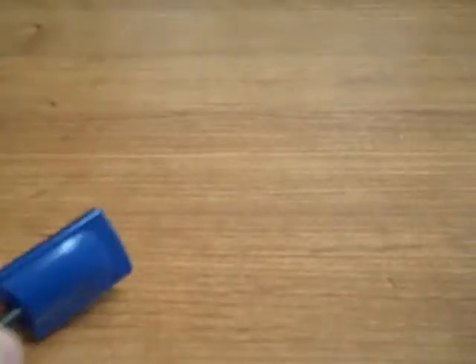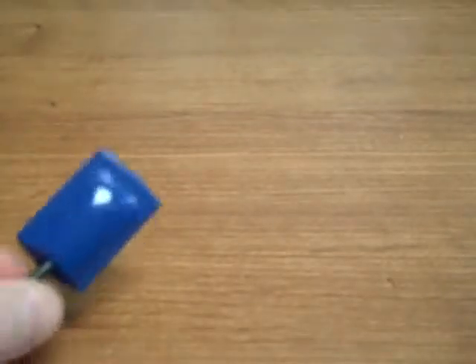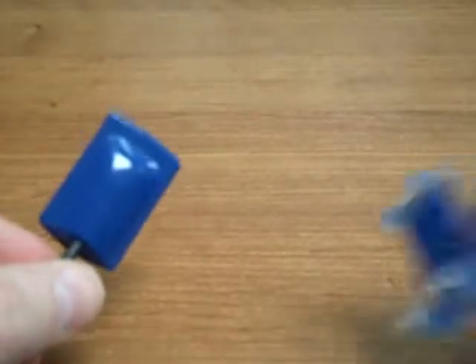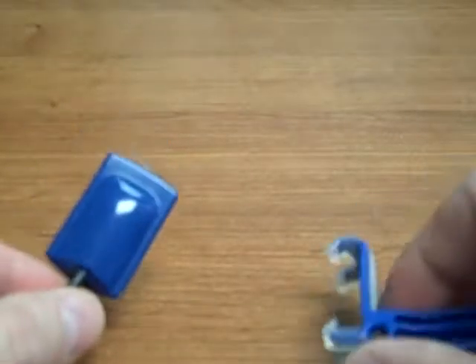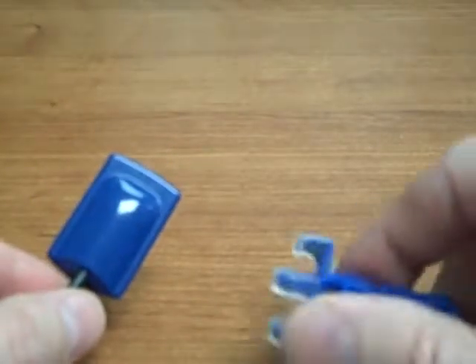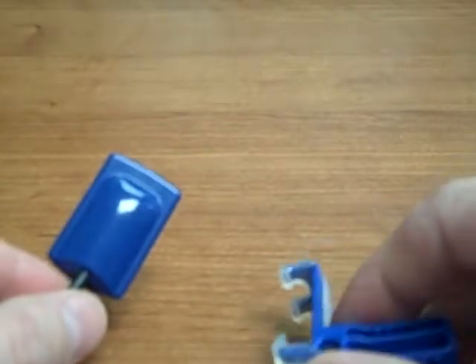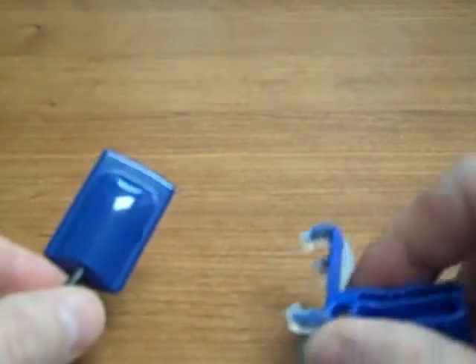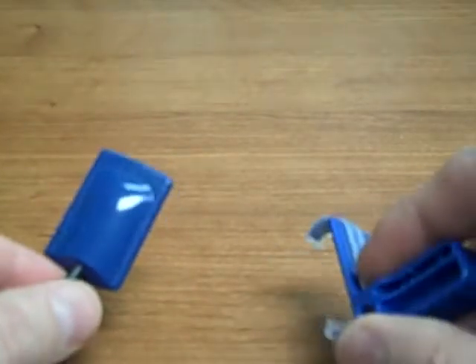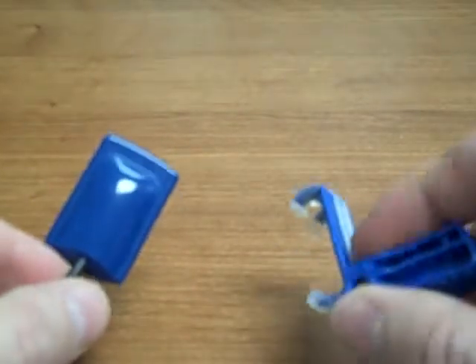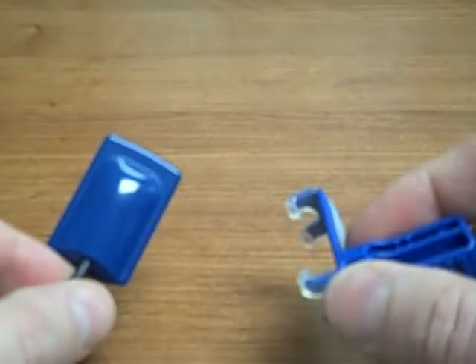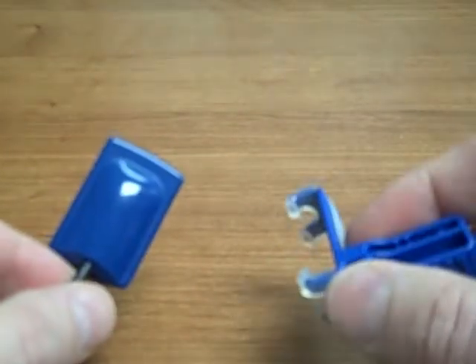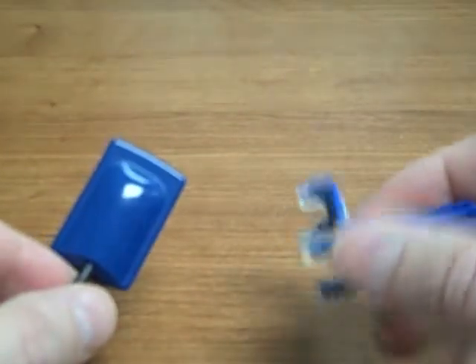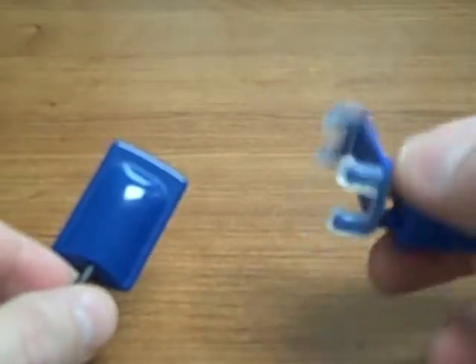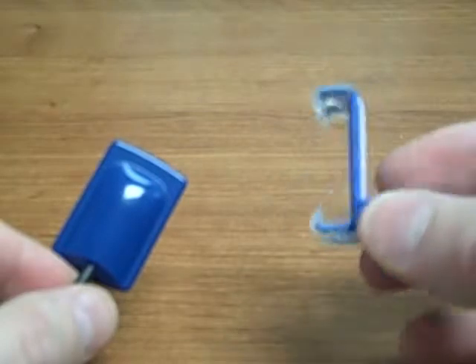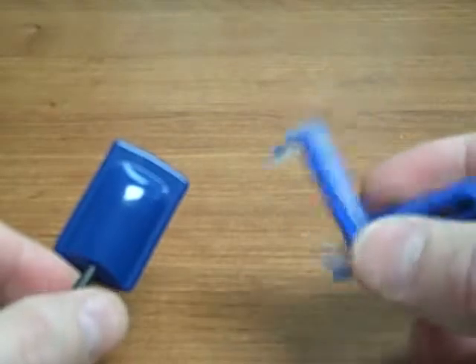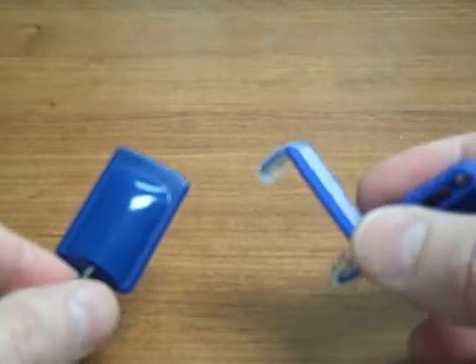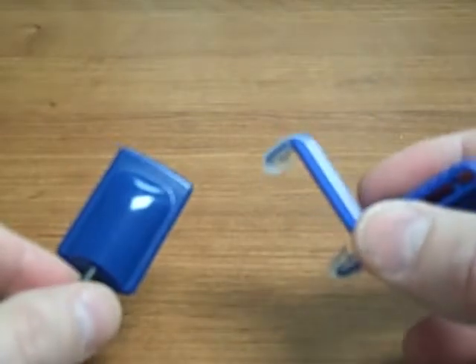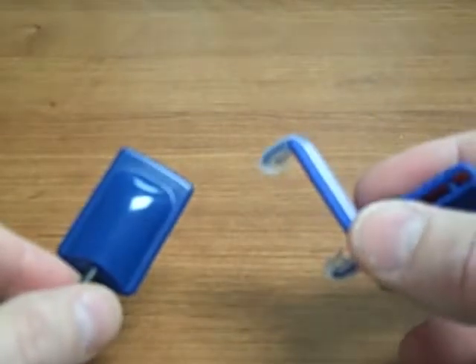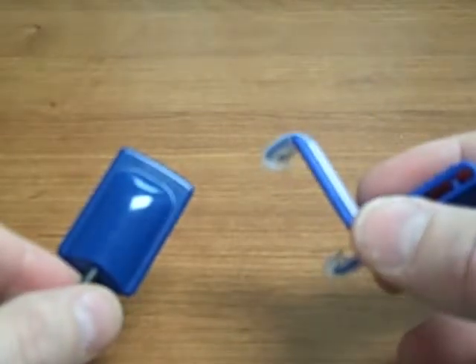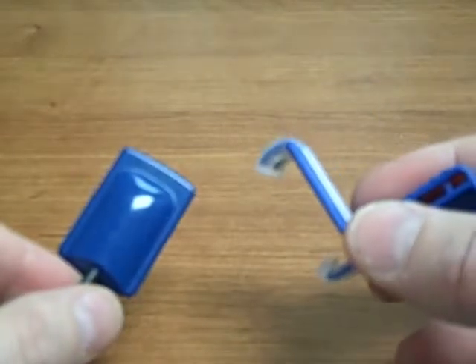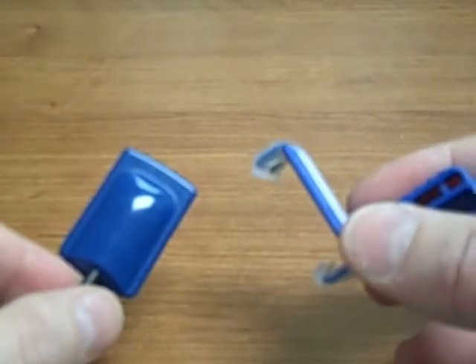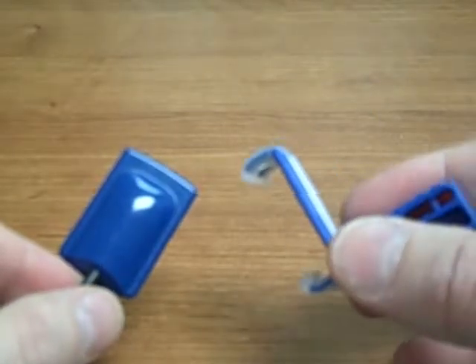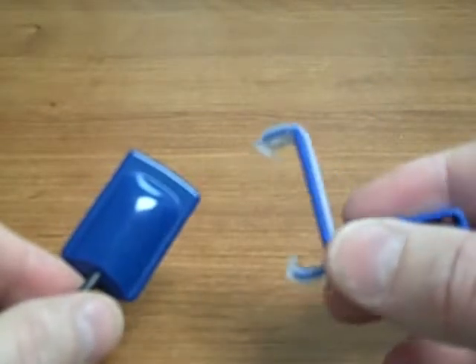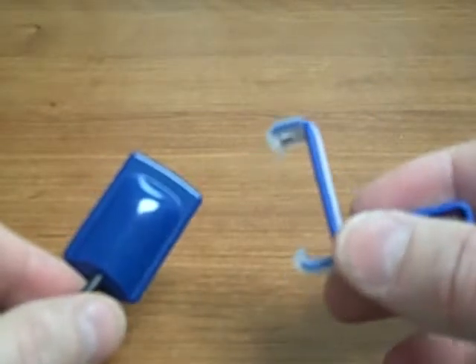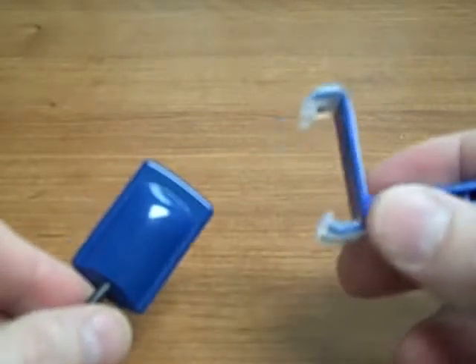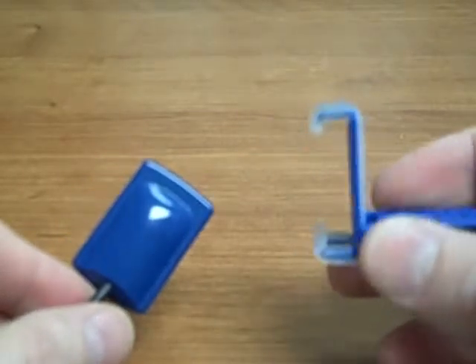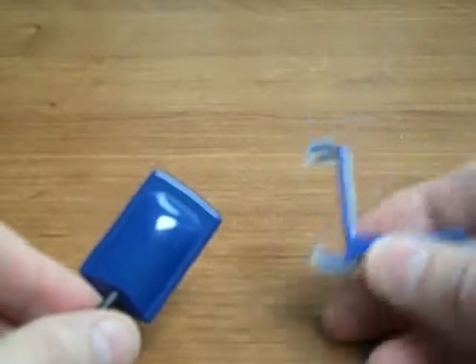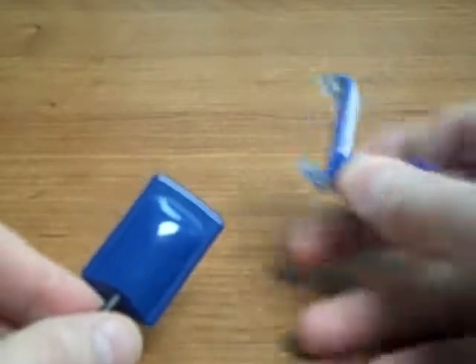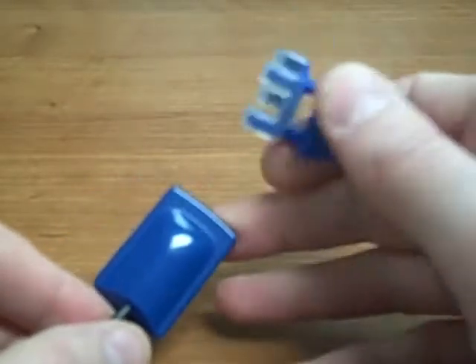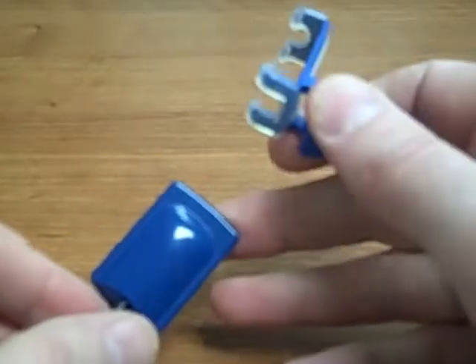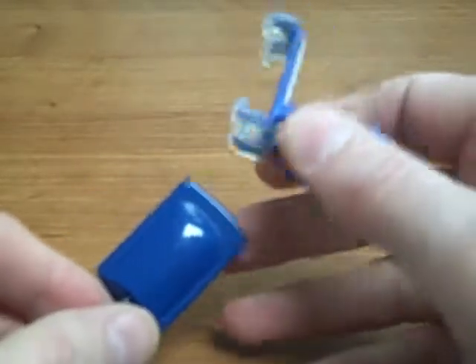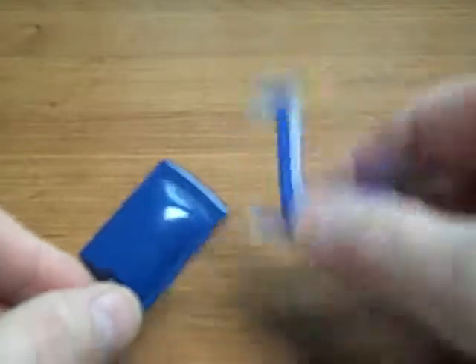This is a demonstration of the XCPDES-FIT Universal Bite Block System, and here we're going to show it with the Hamamatsu branded sensors.